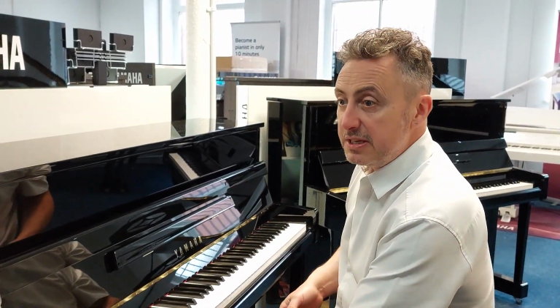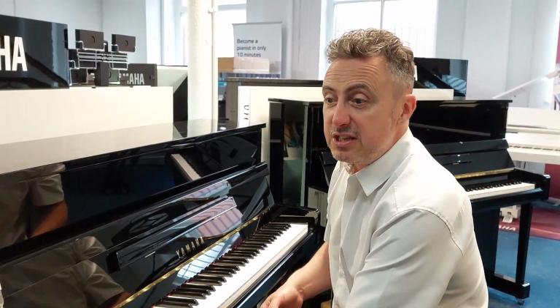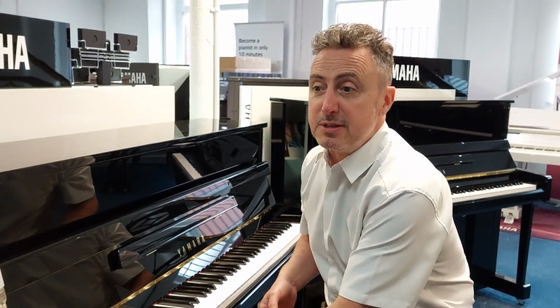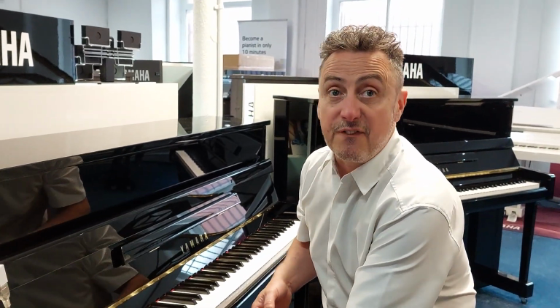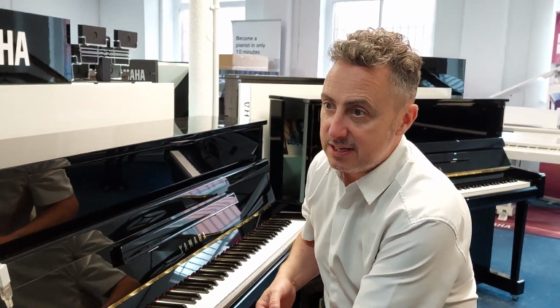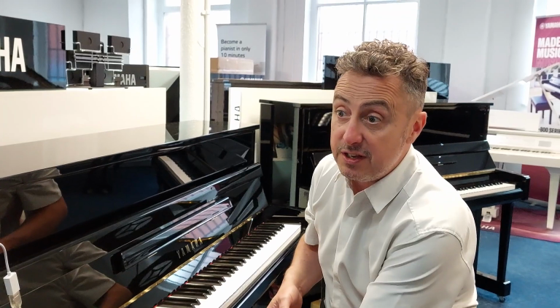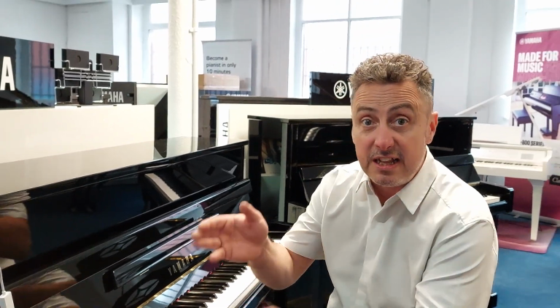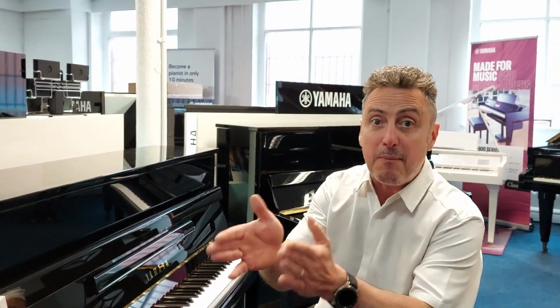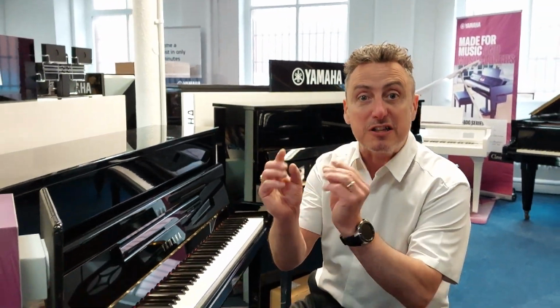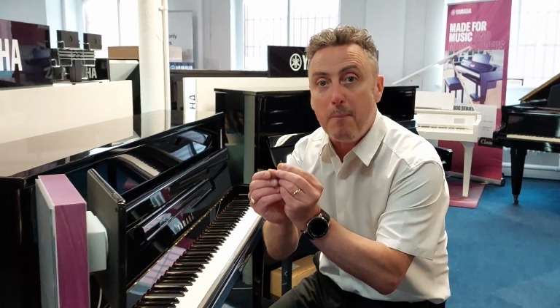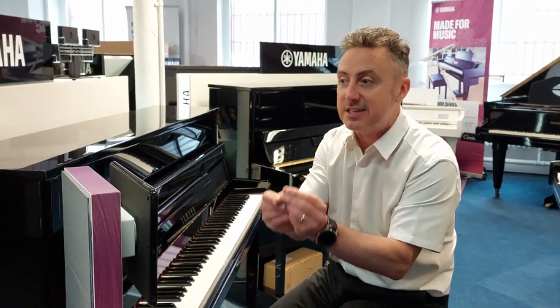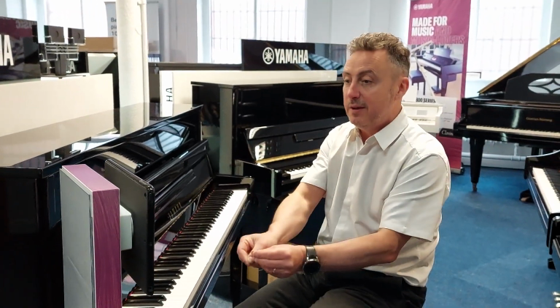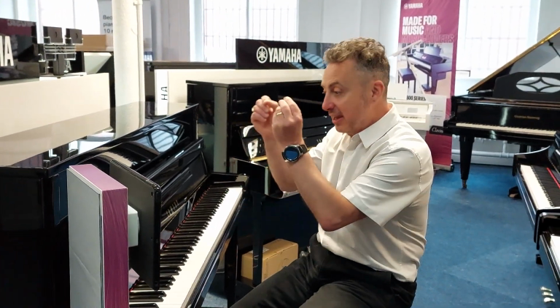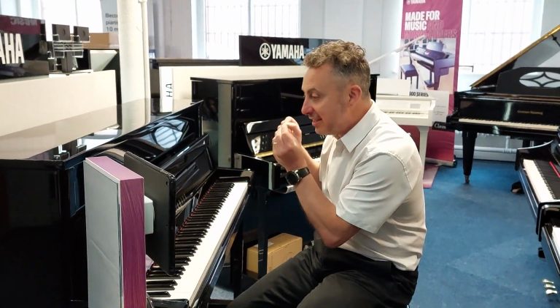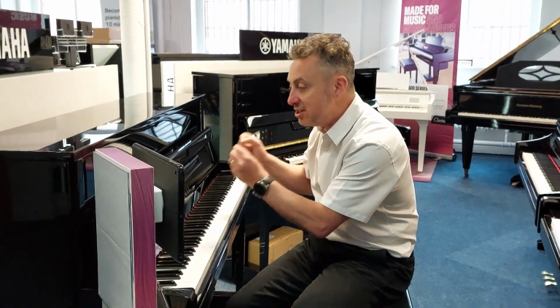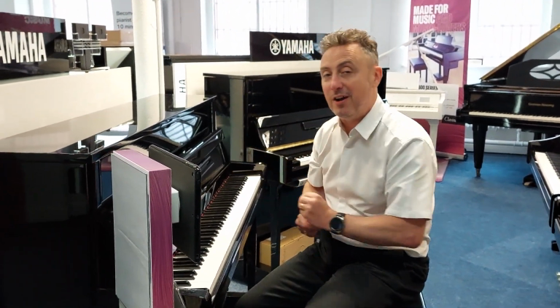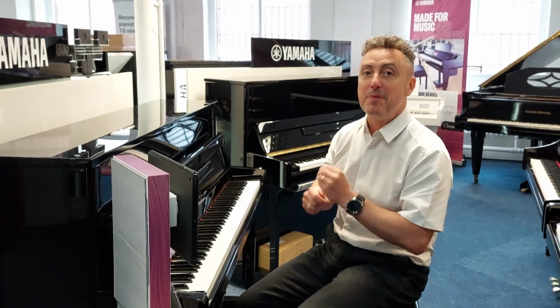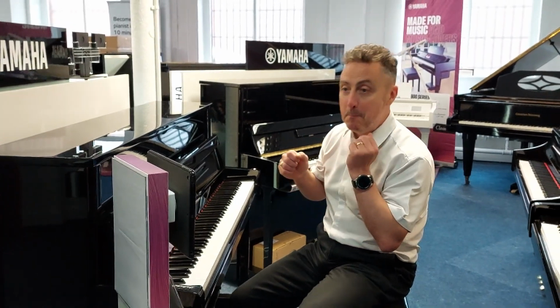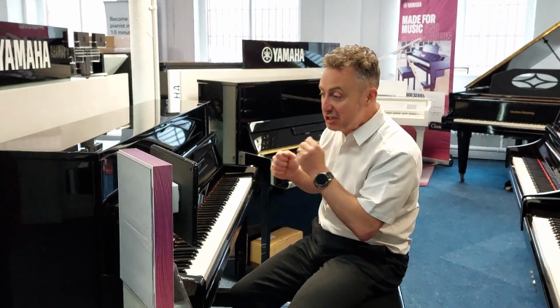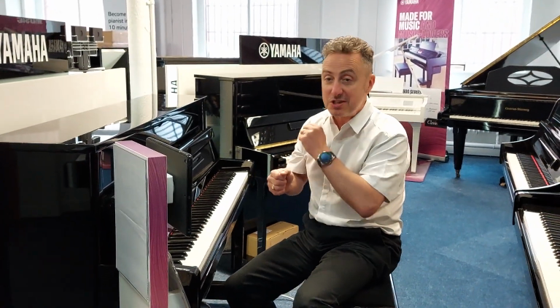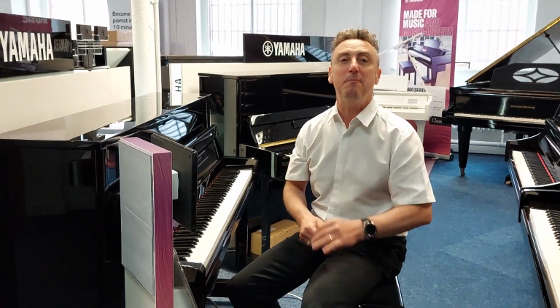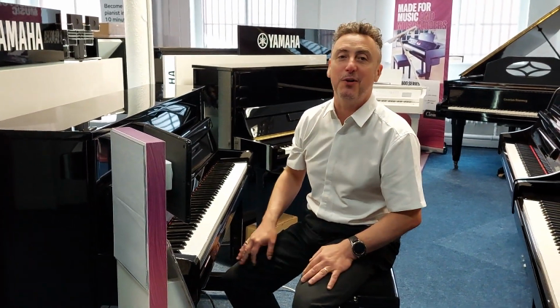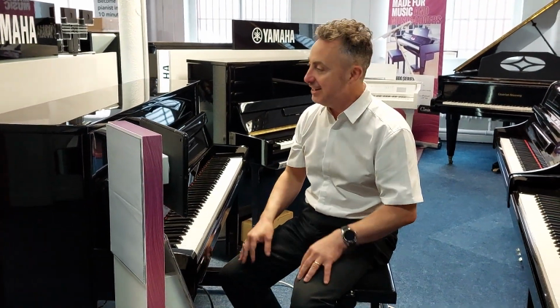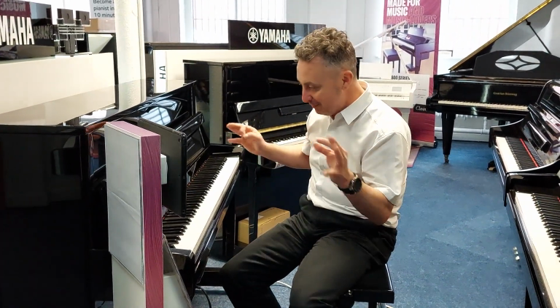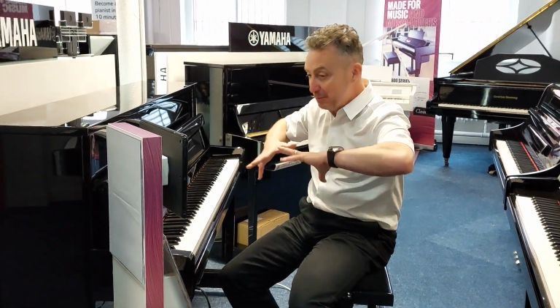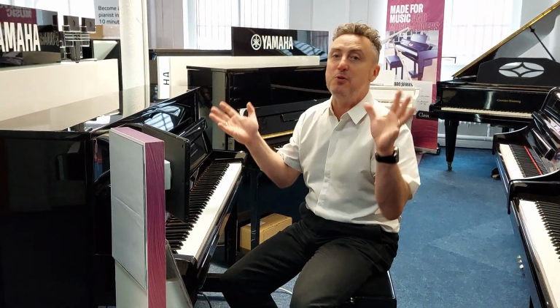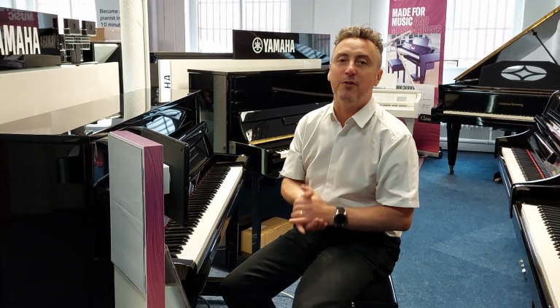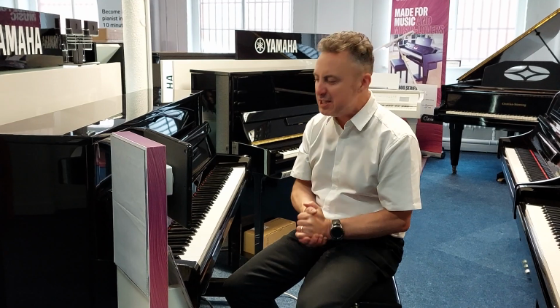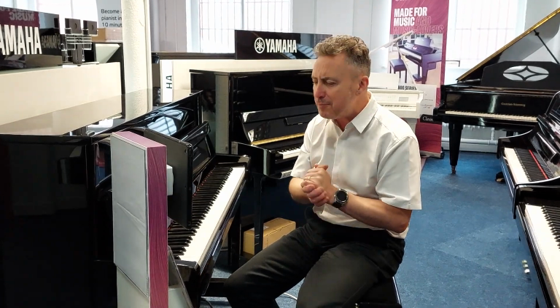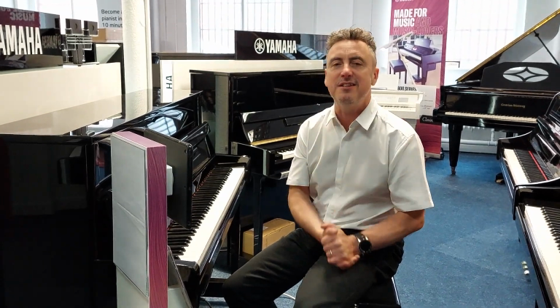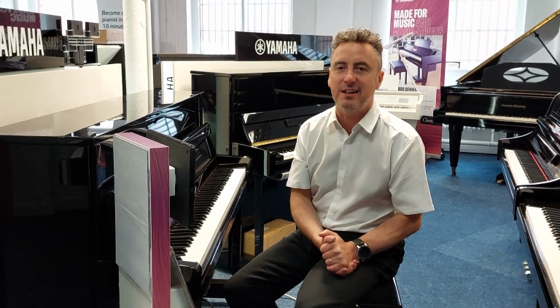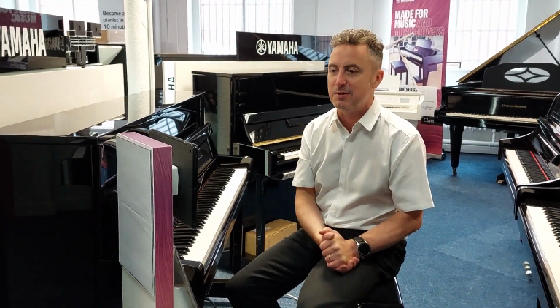That's the Yamaha Smart Pianist app that connects to this Yamaha B2 Silent Piano. It just opens up a whole new world for you, particularly for practicing silently.